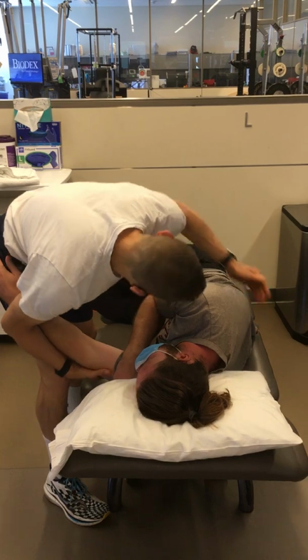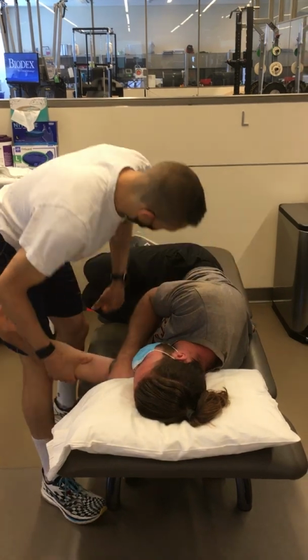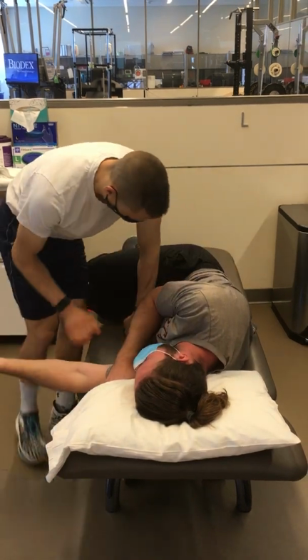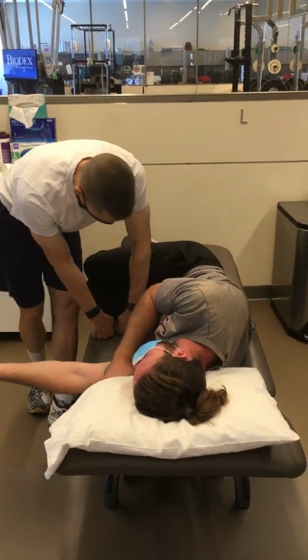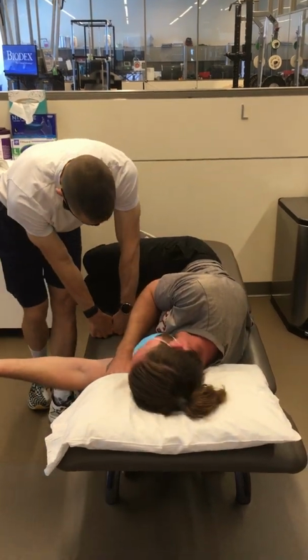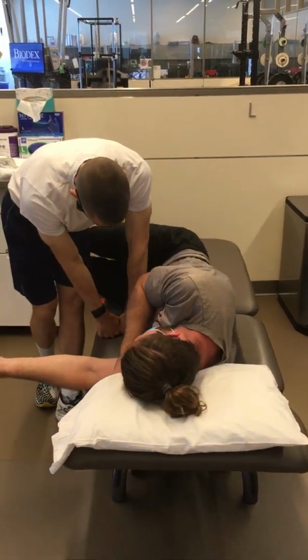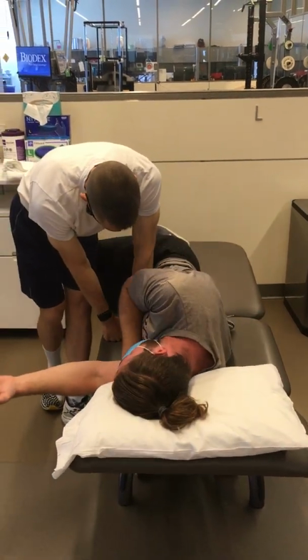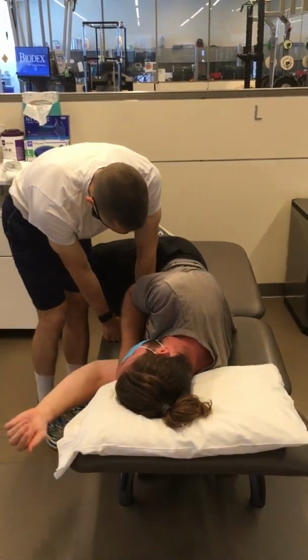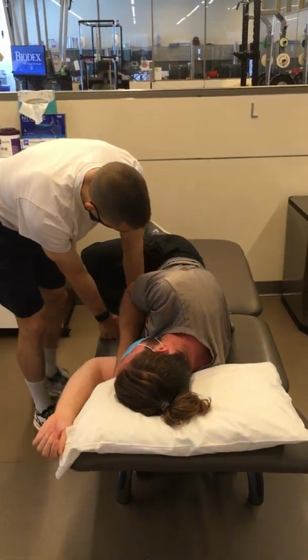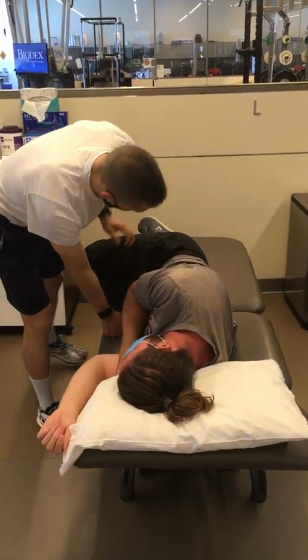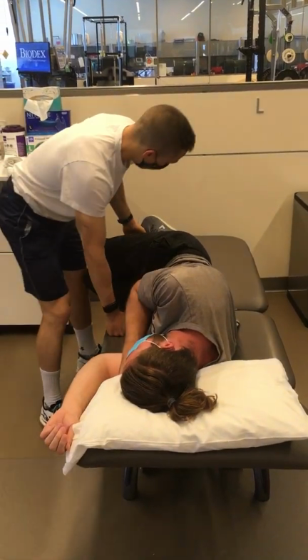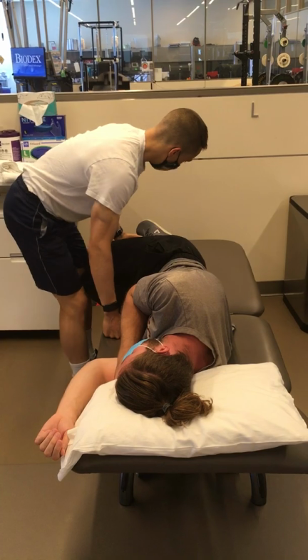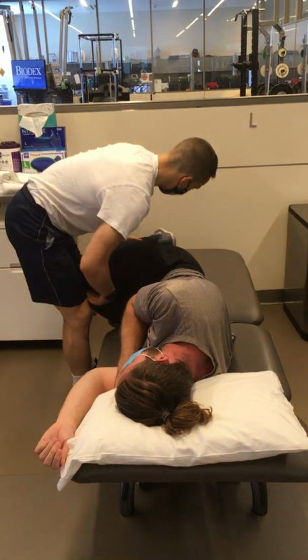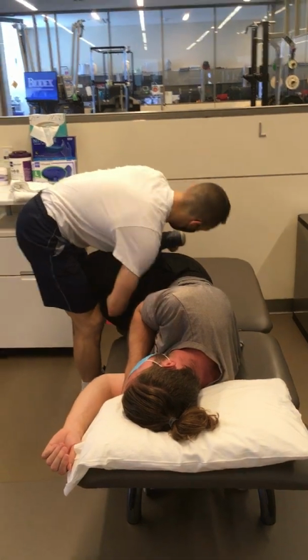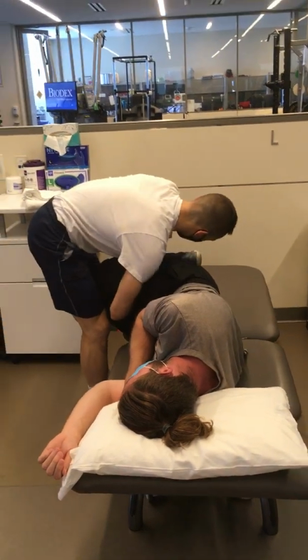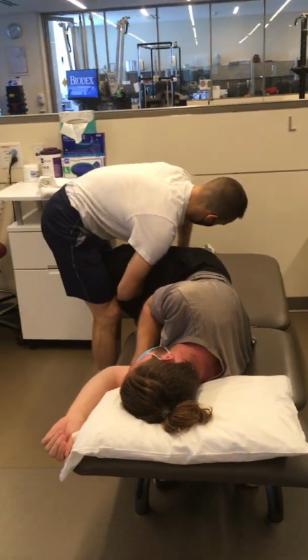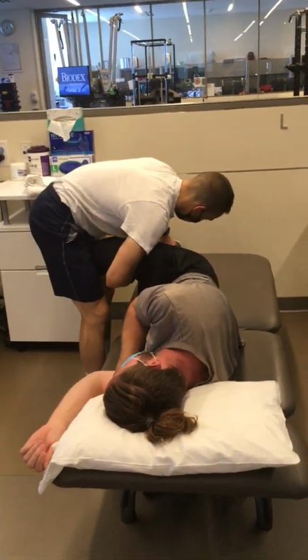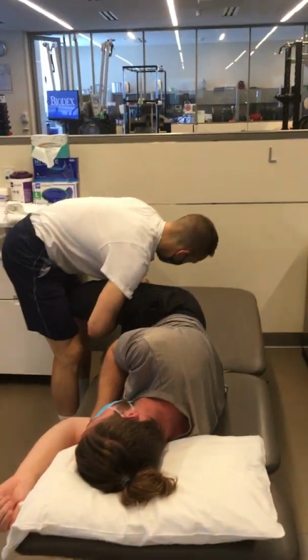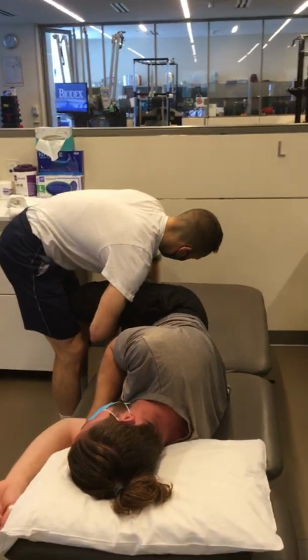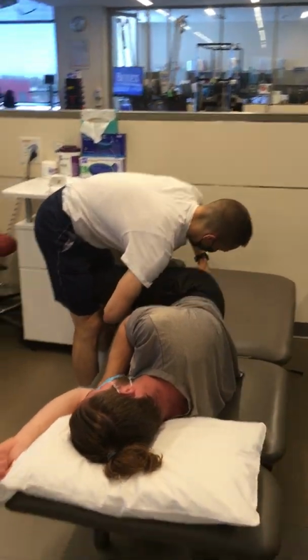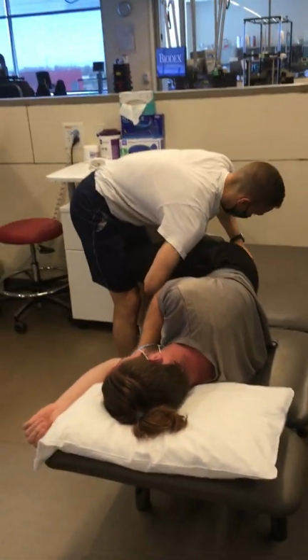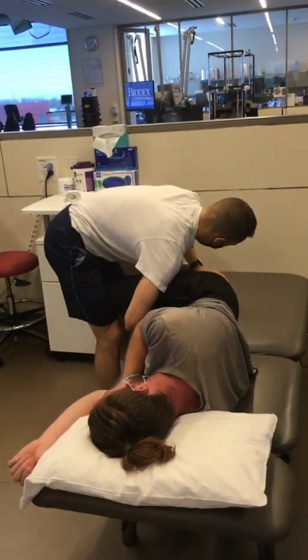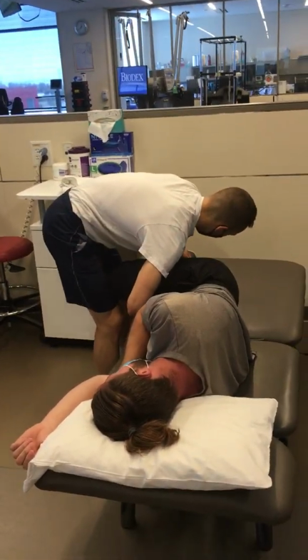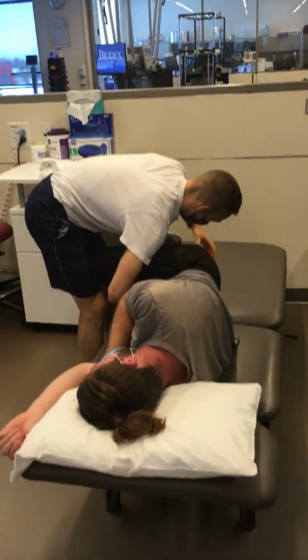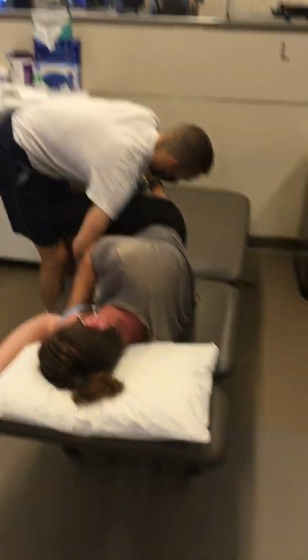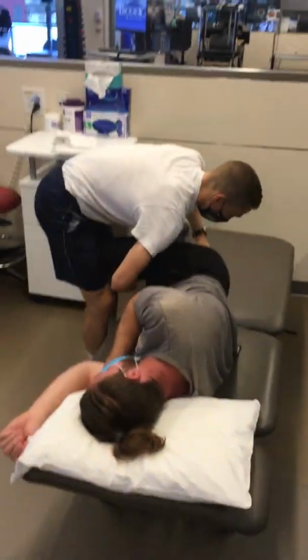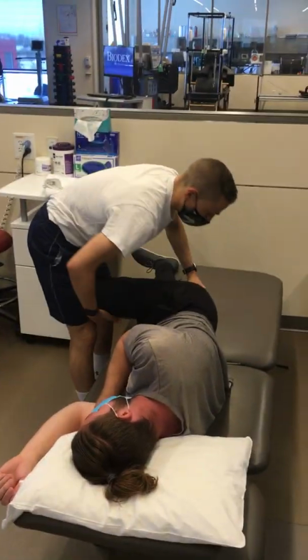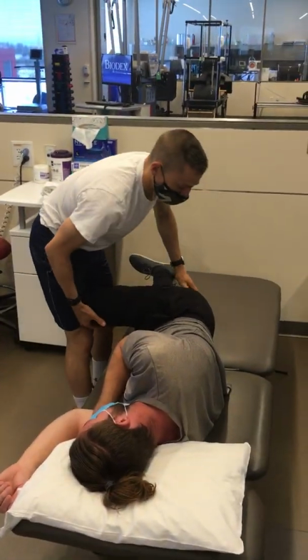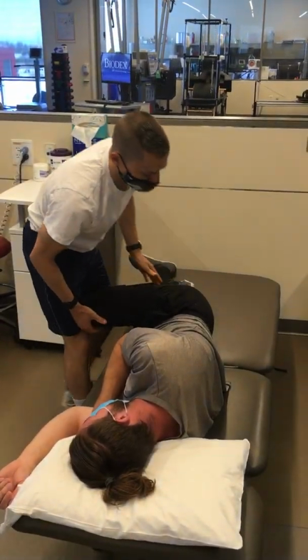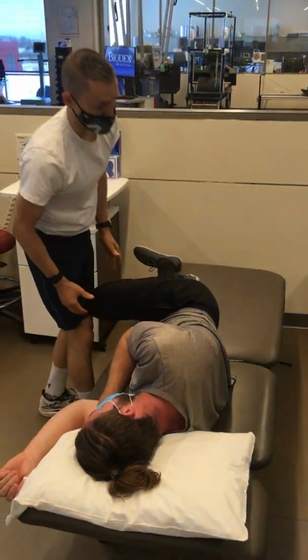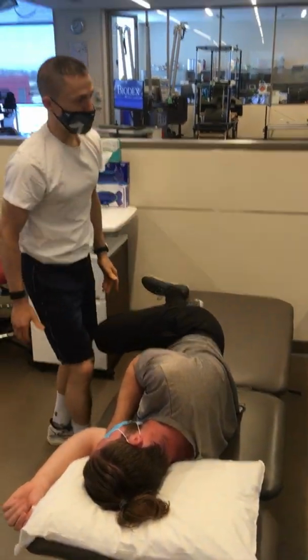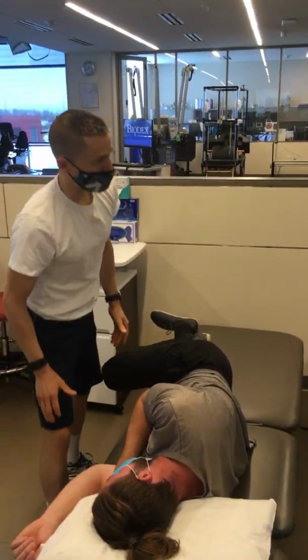So go ahead and scooch towards me. Once patients have had it once or twice, they kind of start to put themselves in position. I find that this doesn't go as well — it really does need to be more of a passive setup.